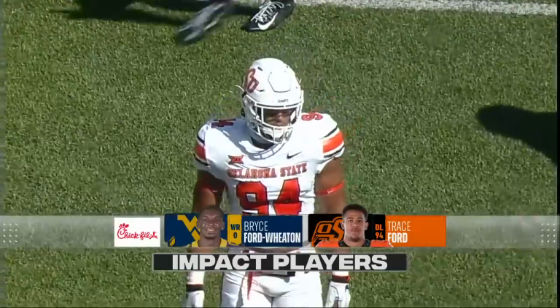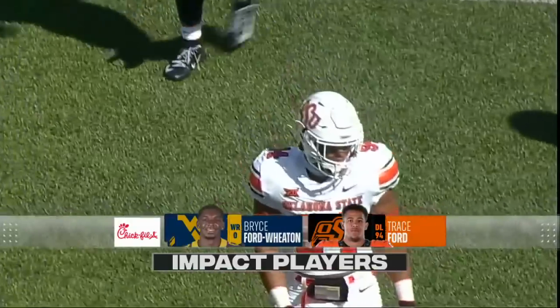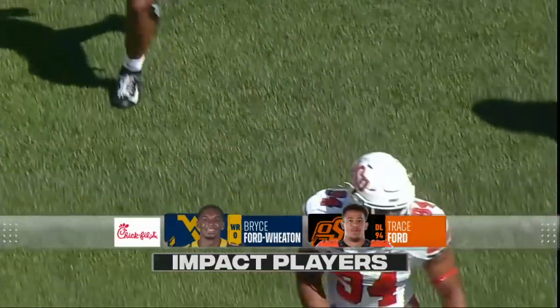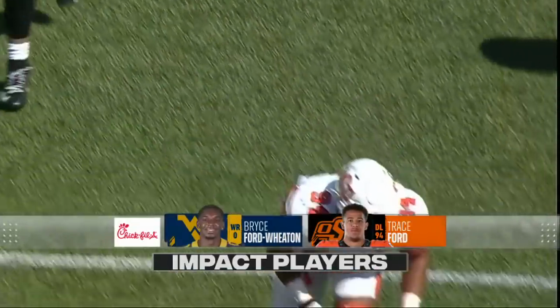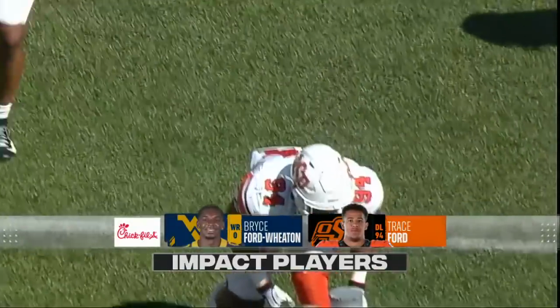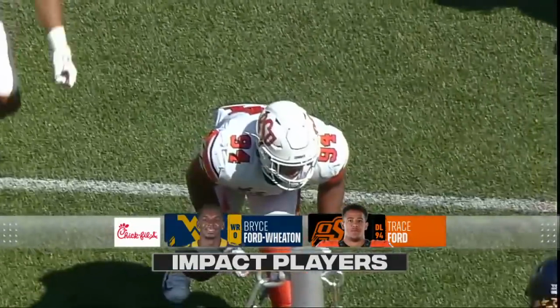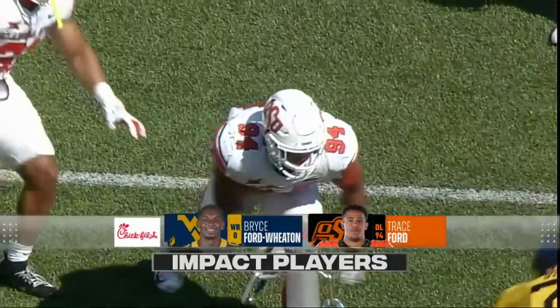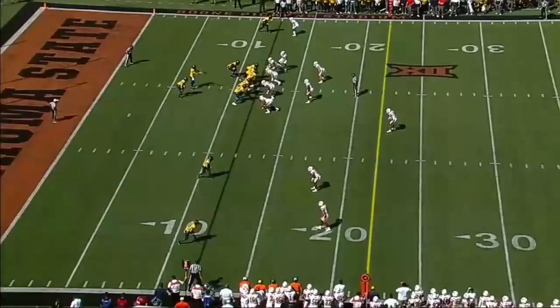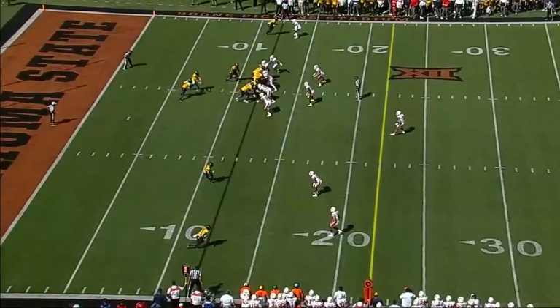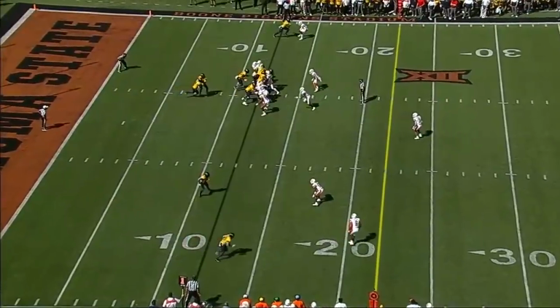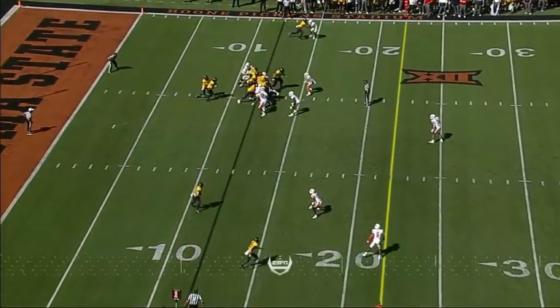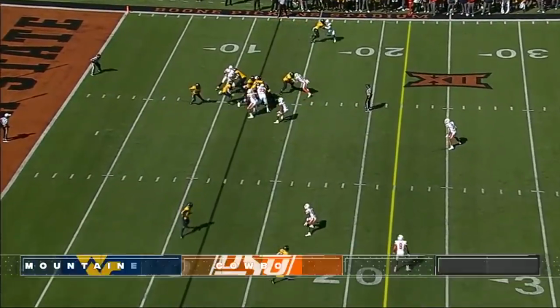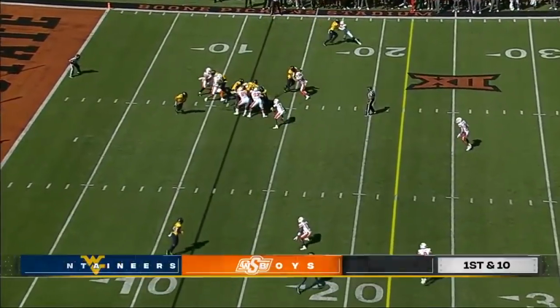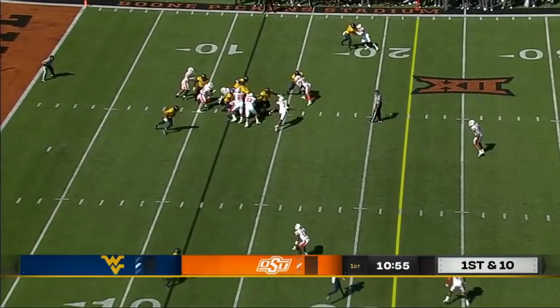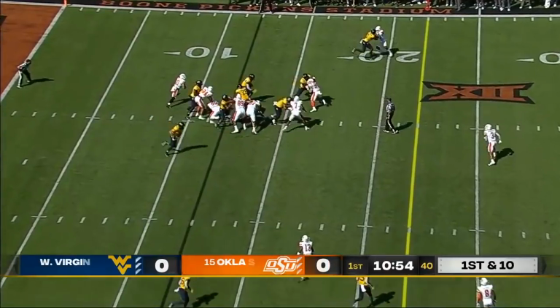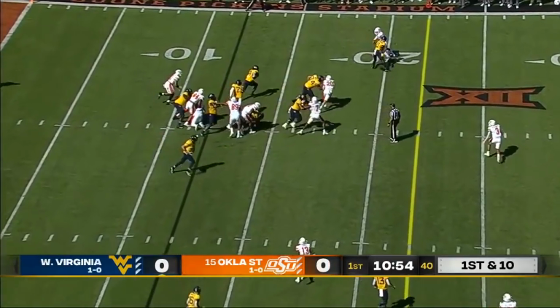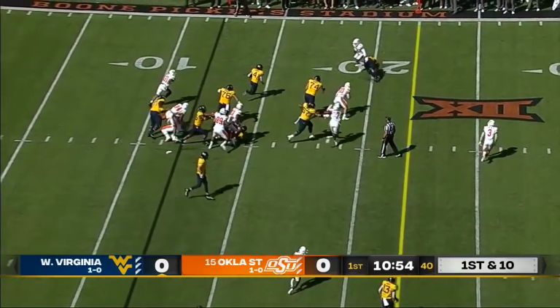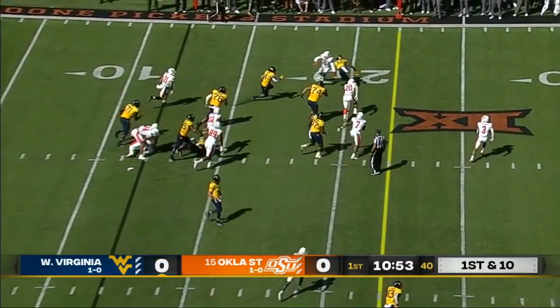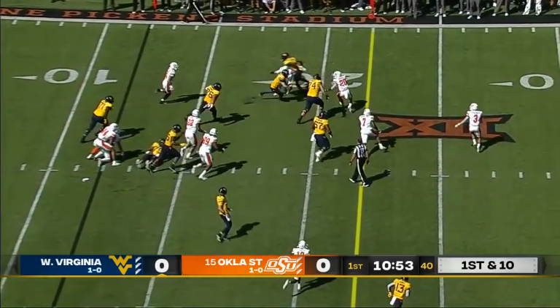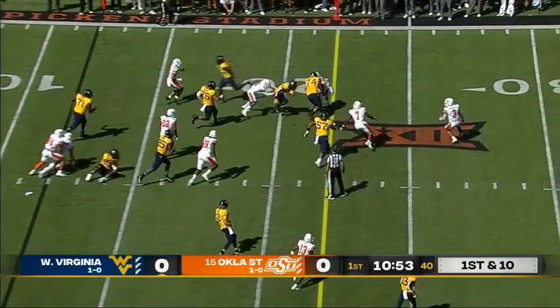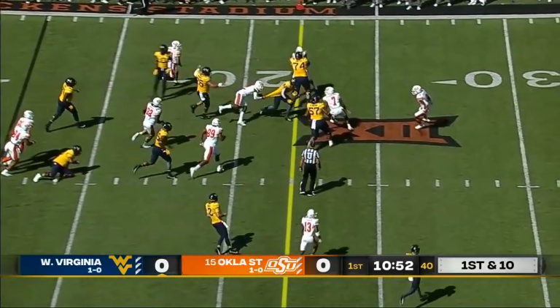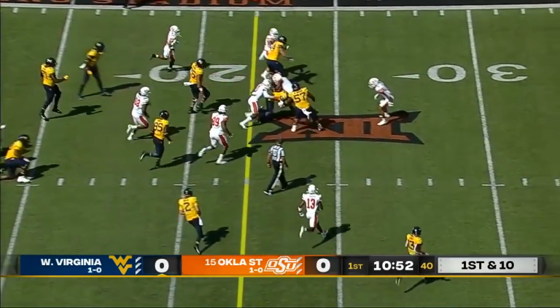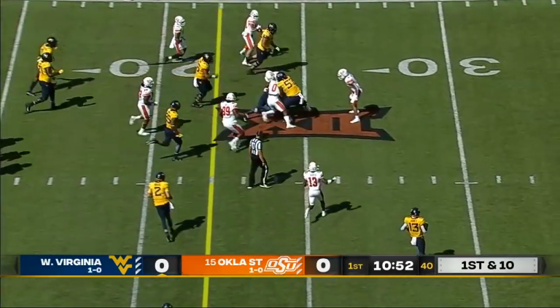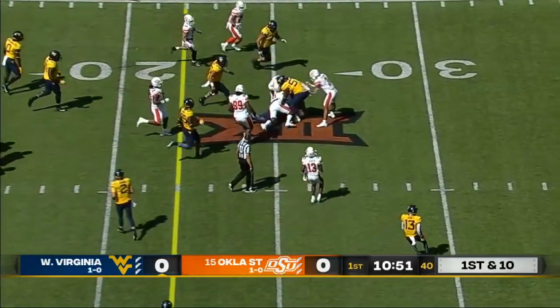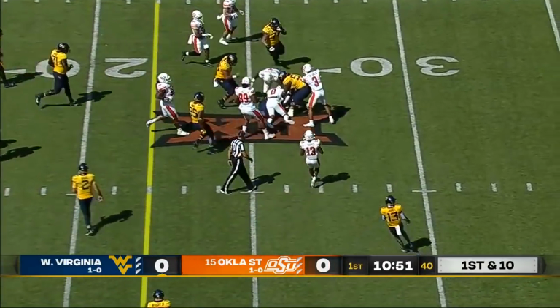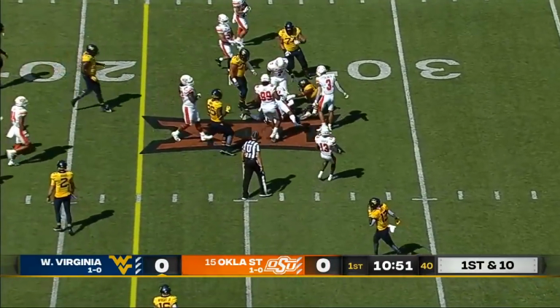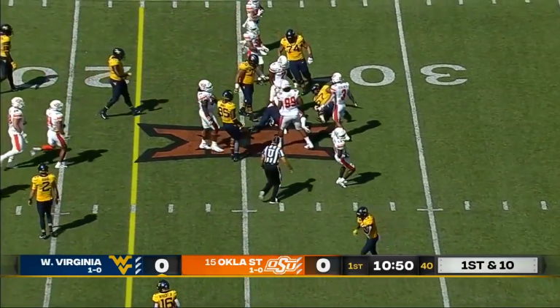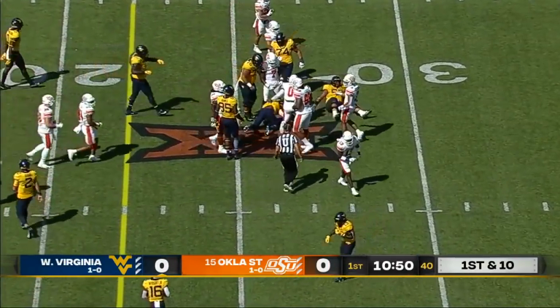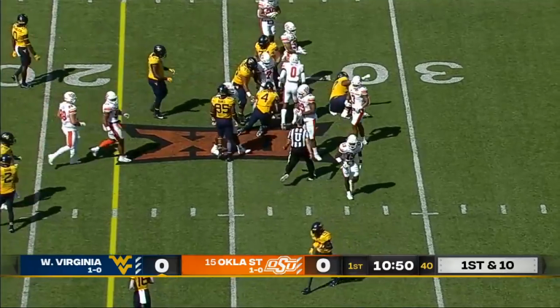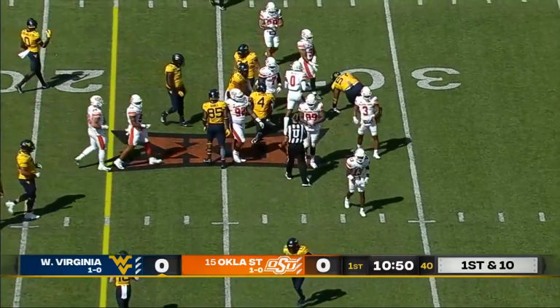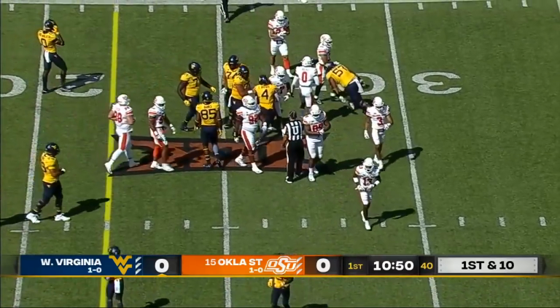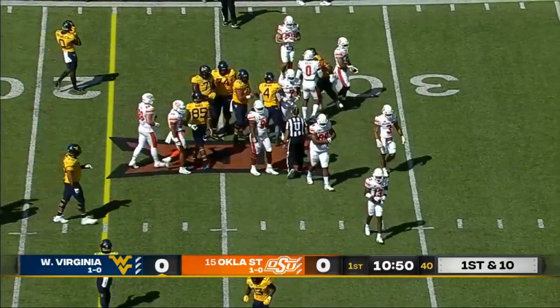Watch him before the snap — he will move around a ton to try to mess with the offensive line. Broken tackle for Letty Brown, and he picks up 14 on first down.